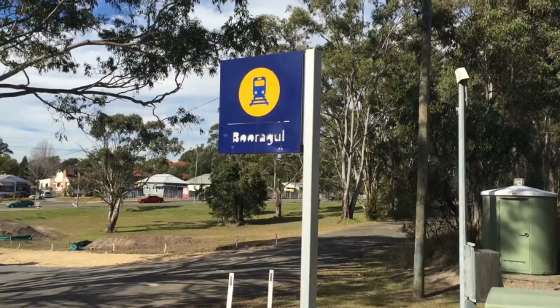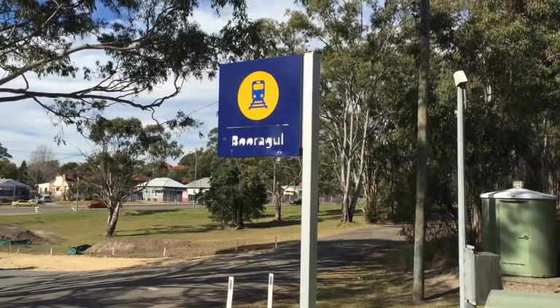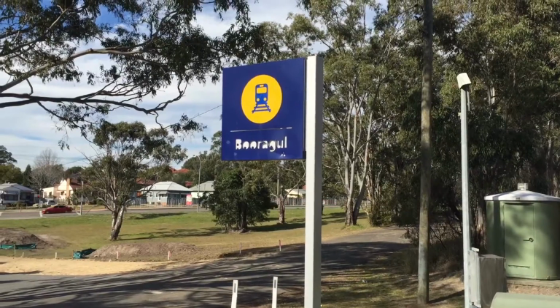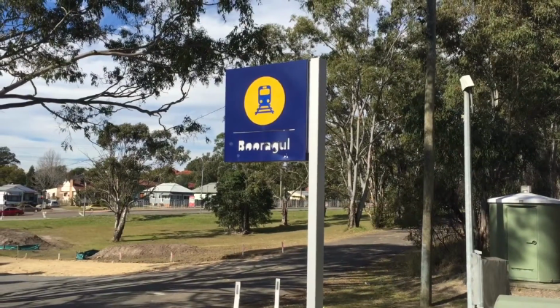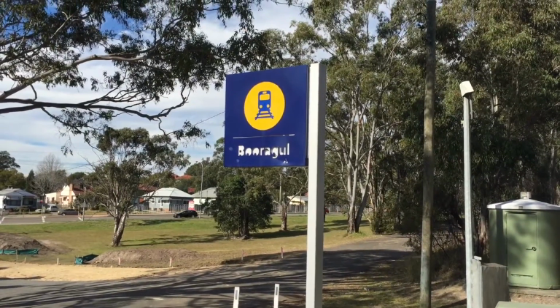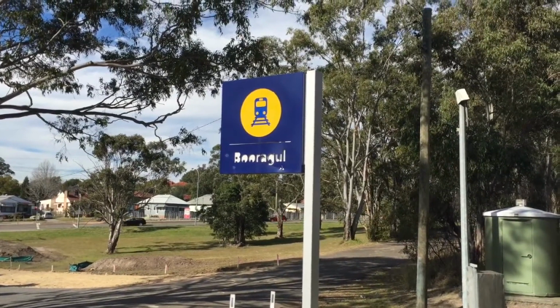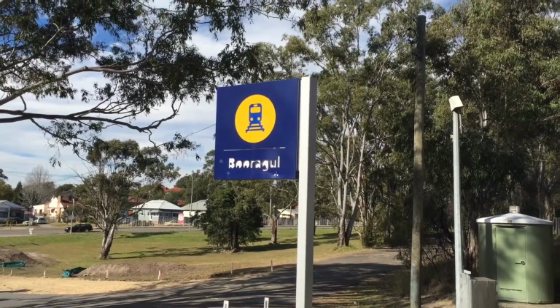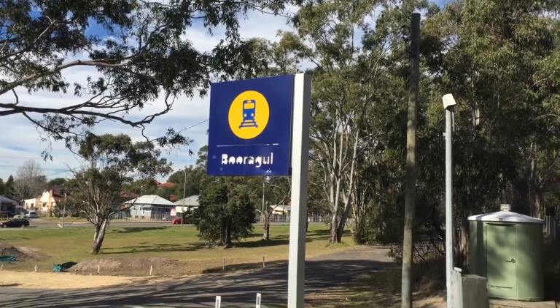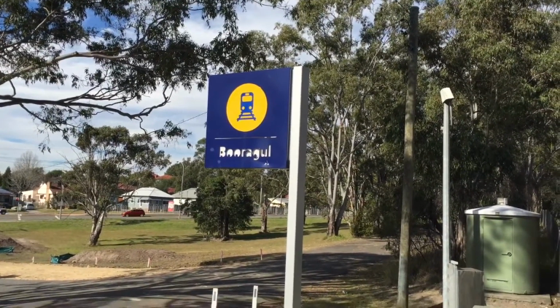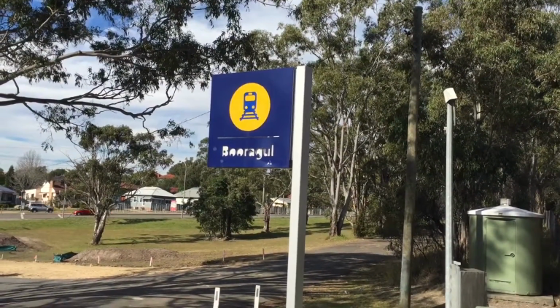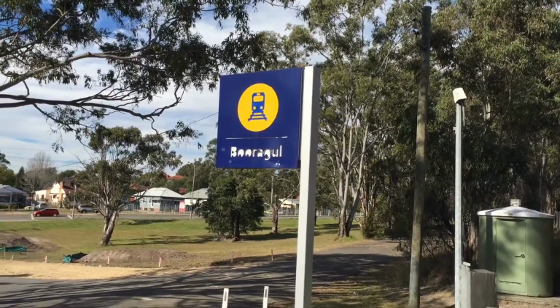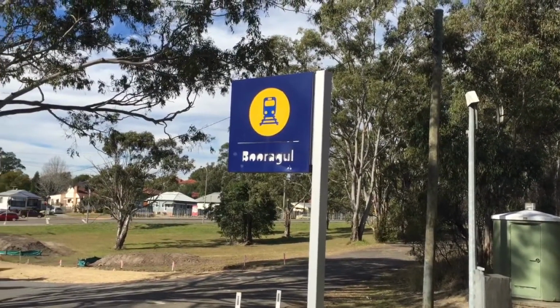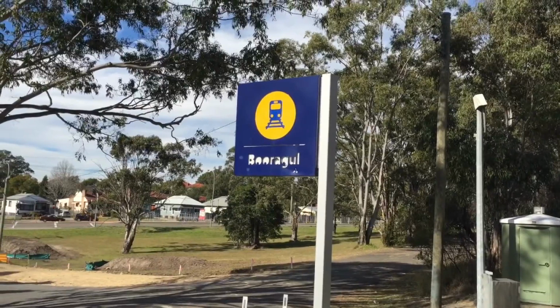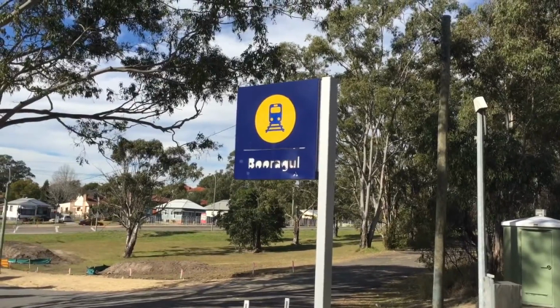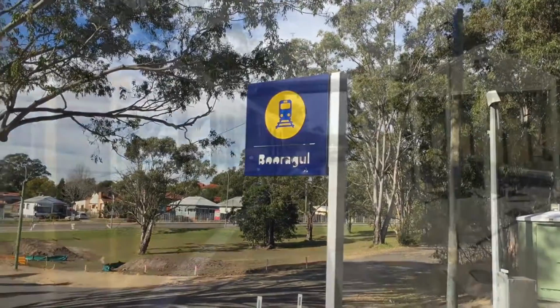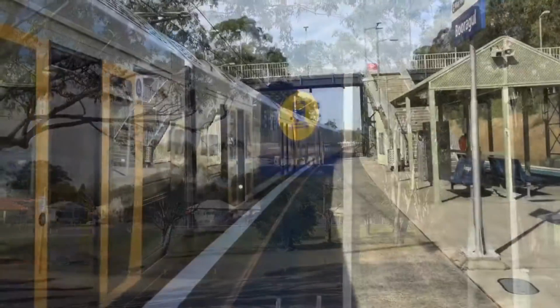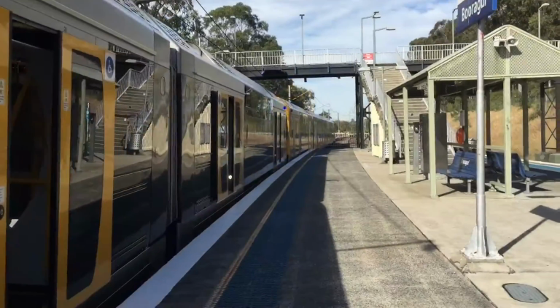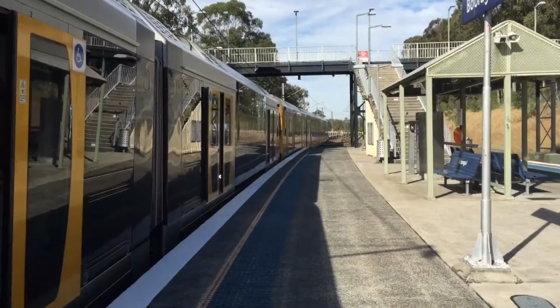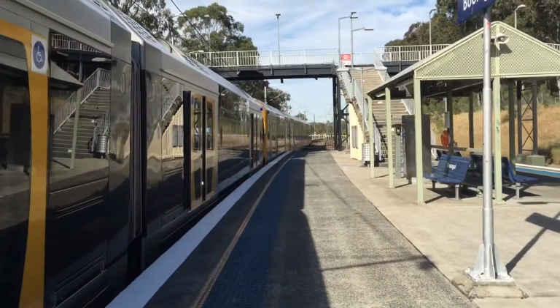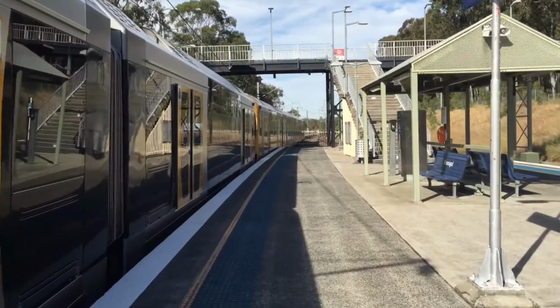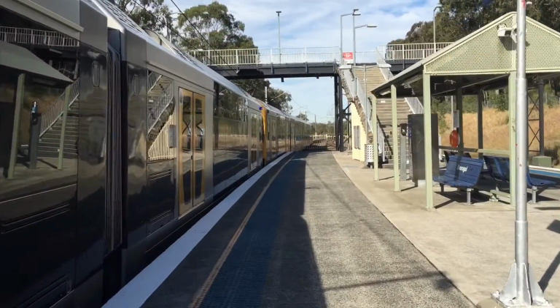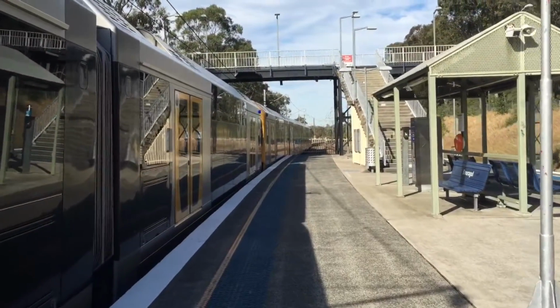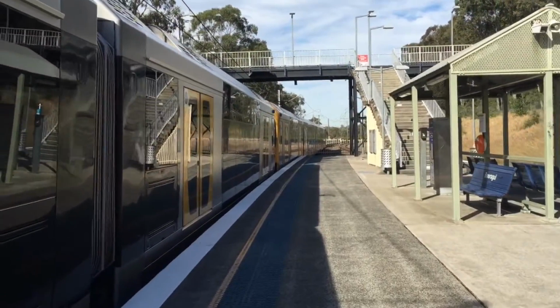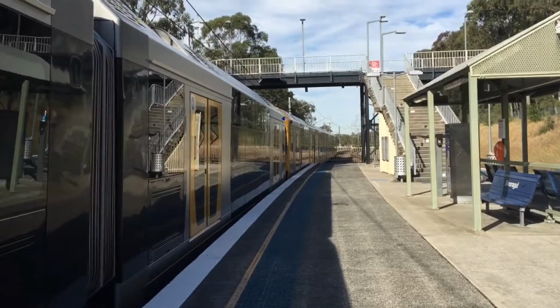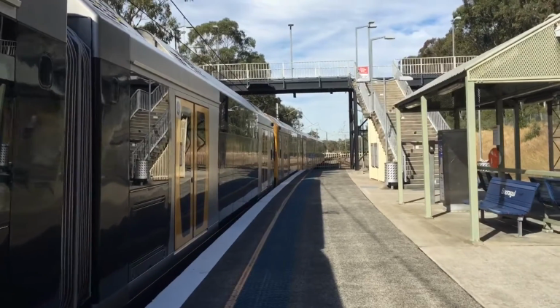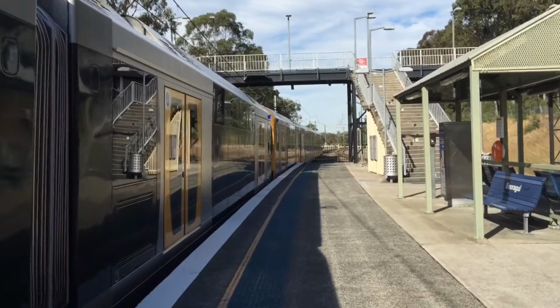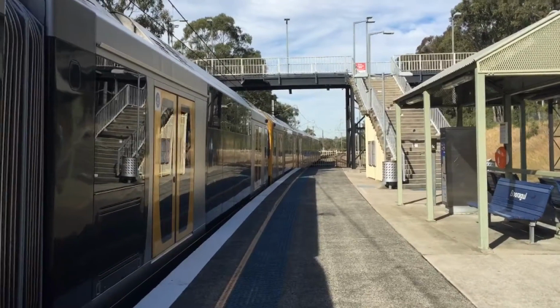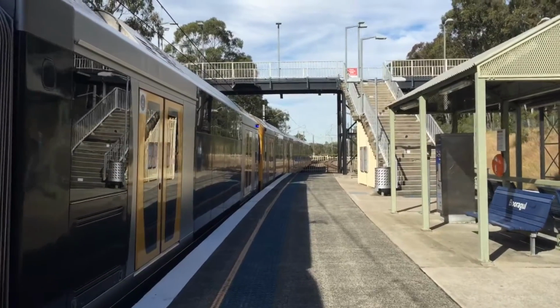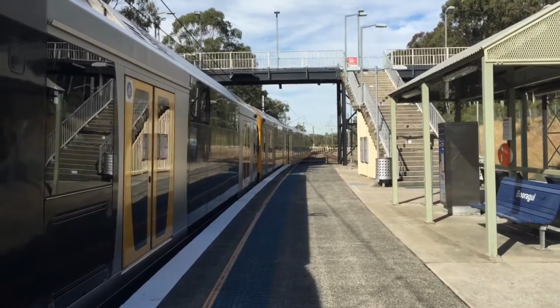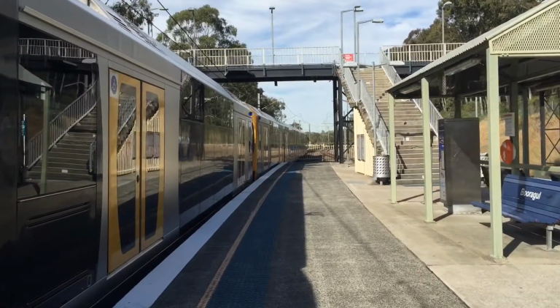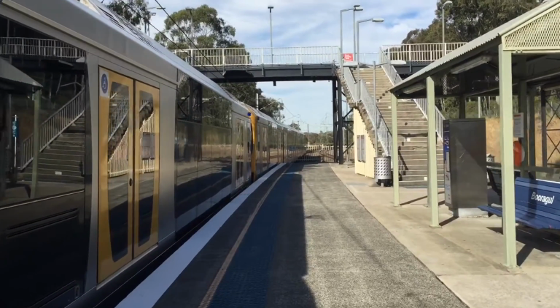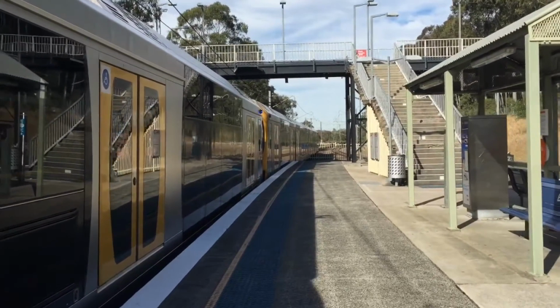I'm doing a vlog here at Booragul, and as you can see they really take care of the station, judging by that side. So we have H41 and H3 — H3 being the front, H41 being the rear — departing for a central service. The next stop will be Fassafern.